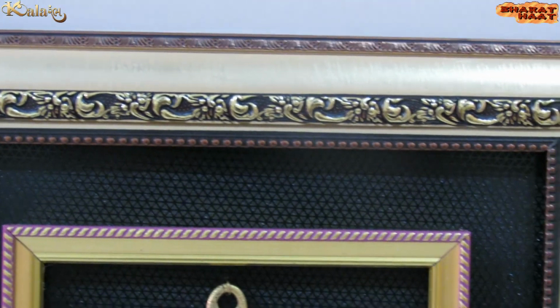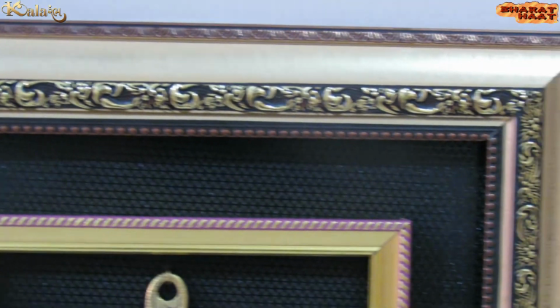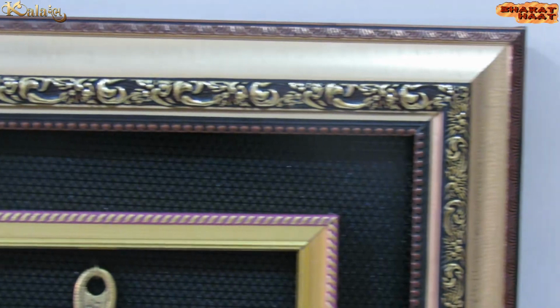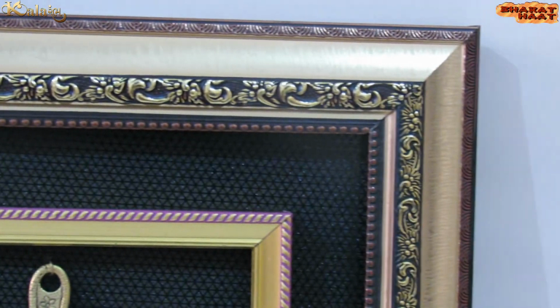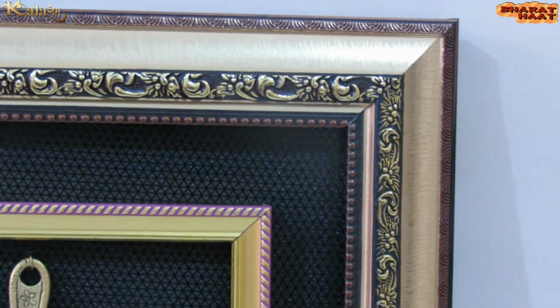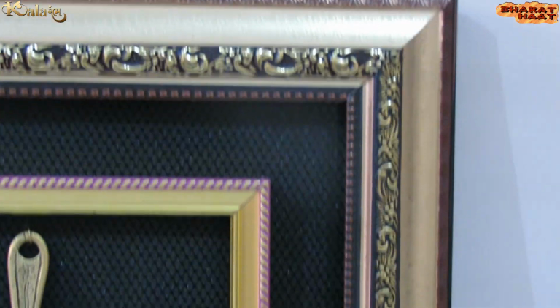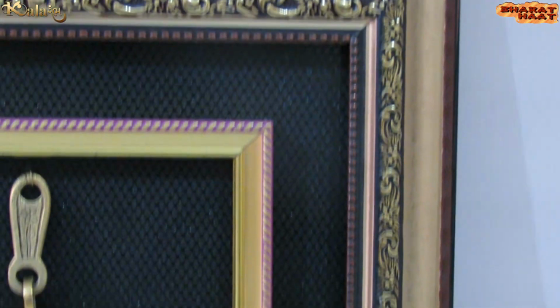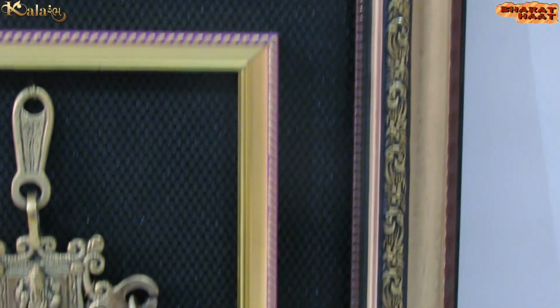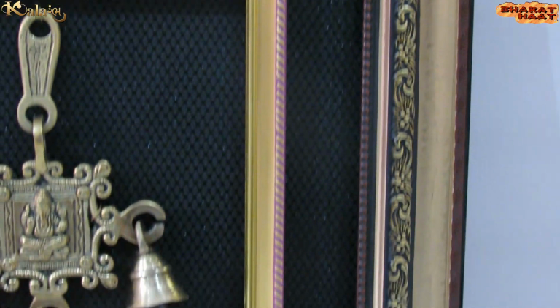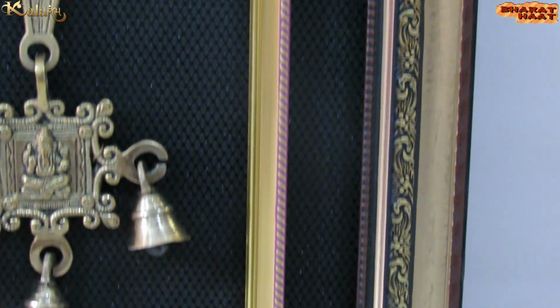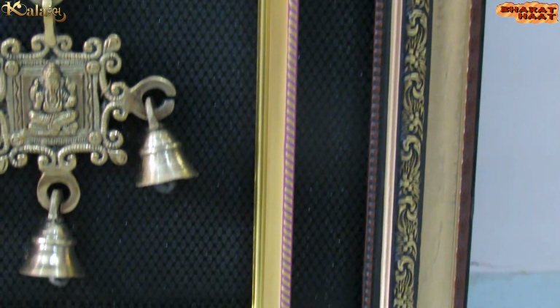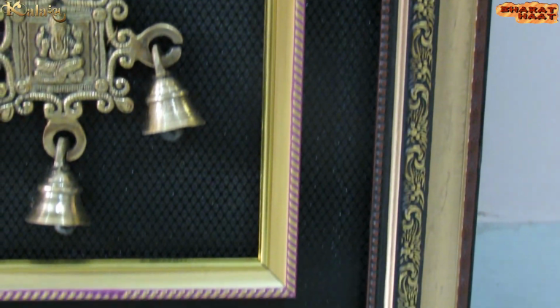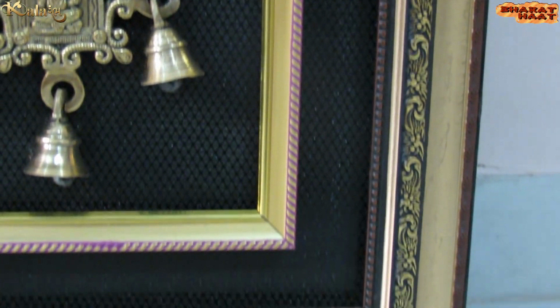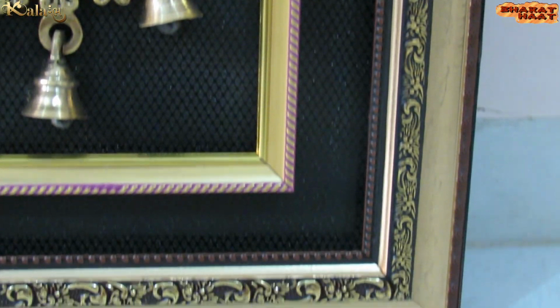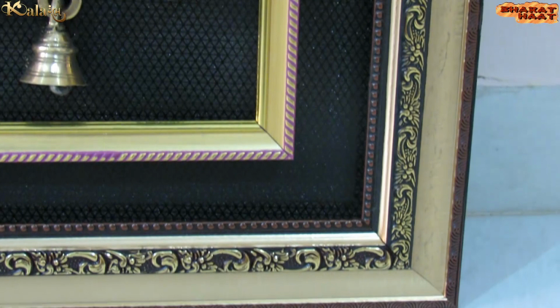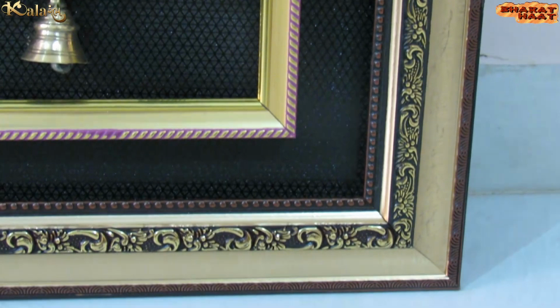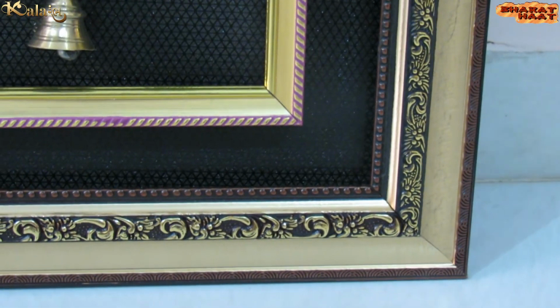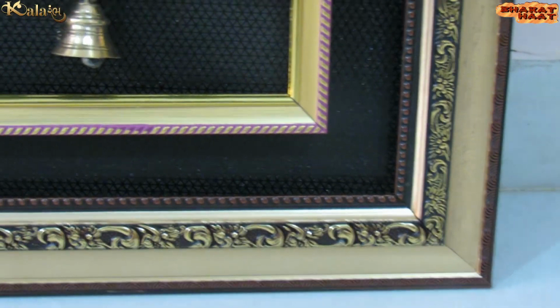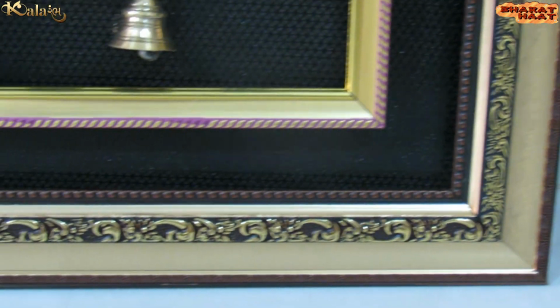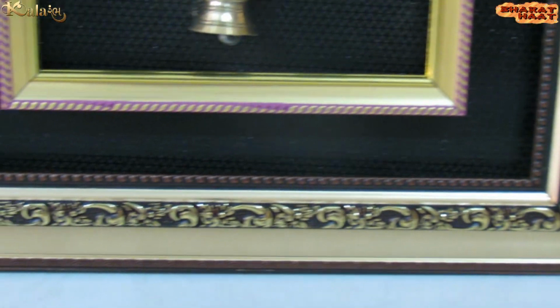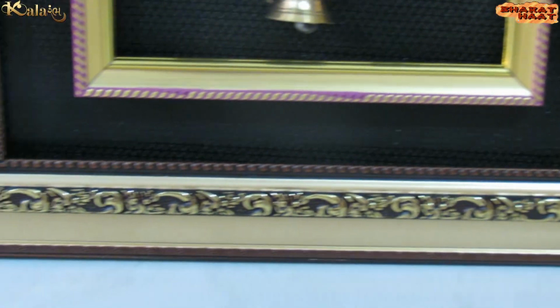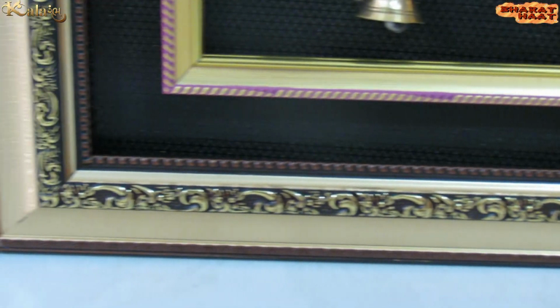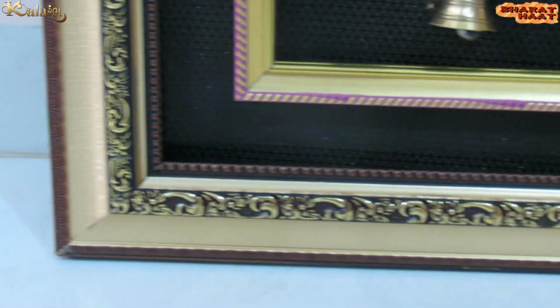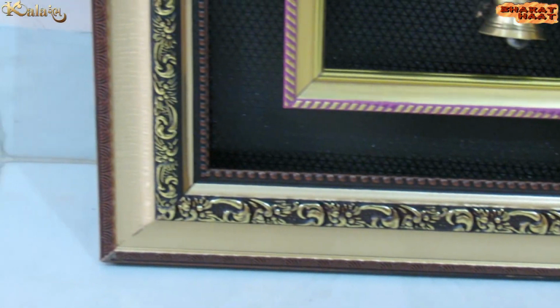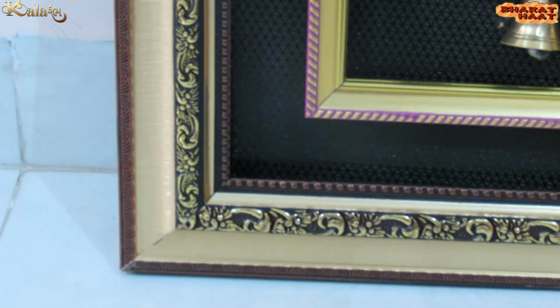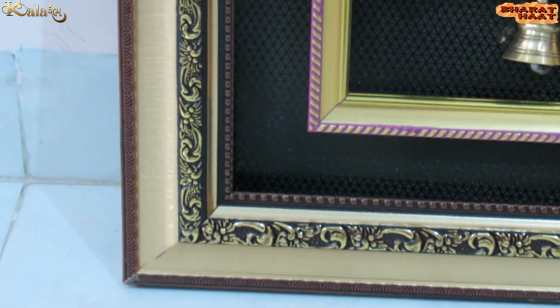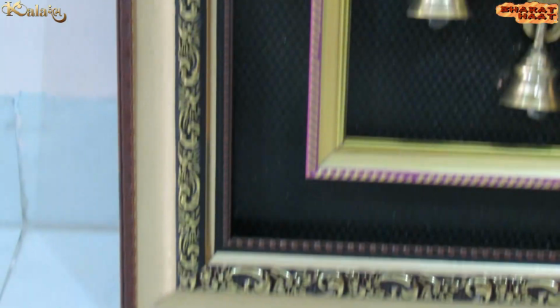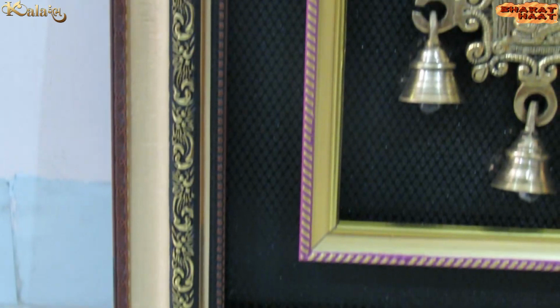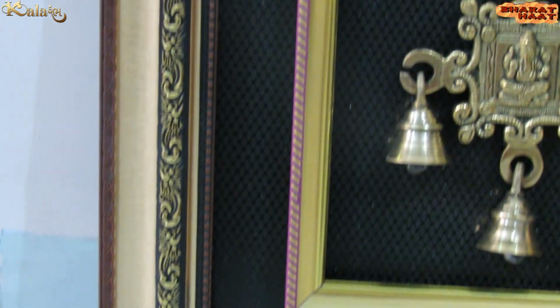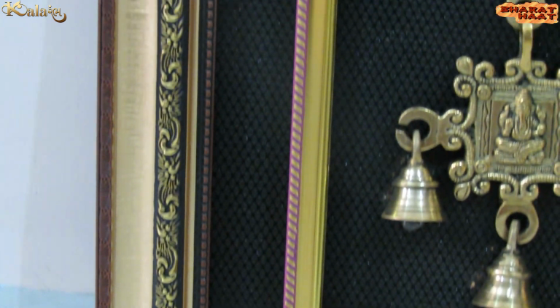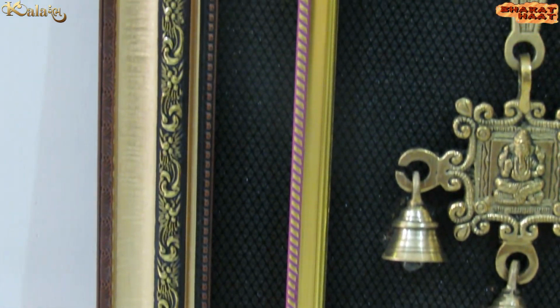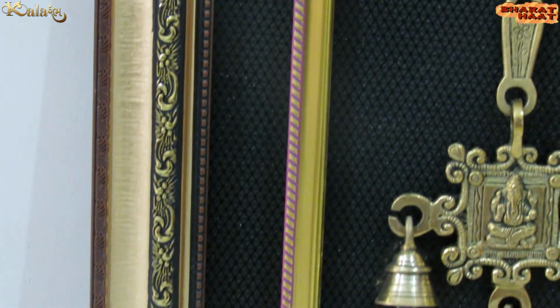This frame can be customized according to the customer's requirements and preferences. Customers can select the frame design, base color, and material of the frame and design elements.